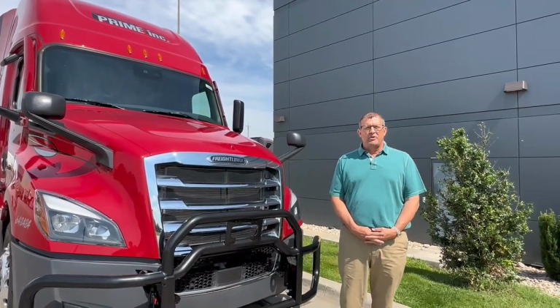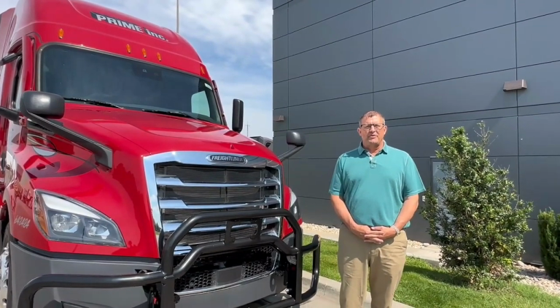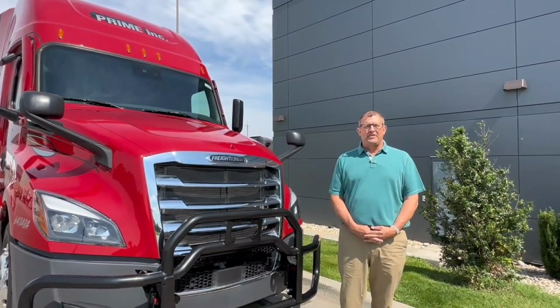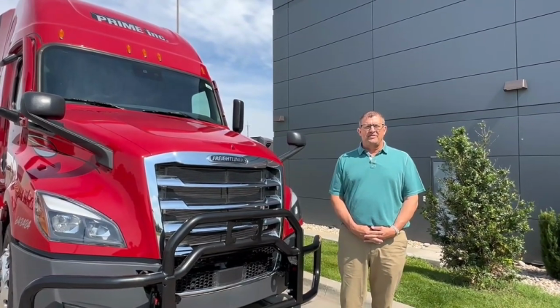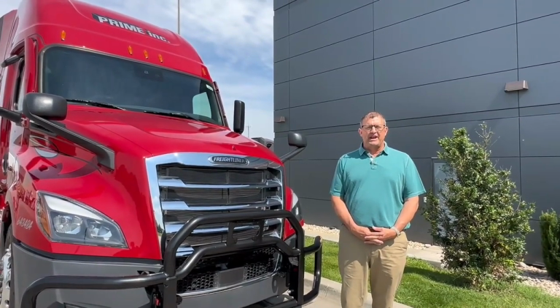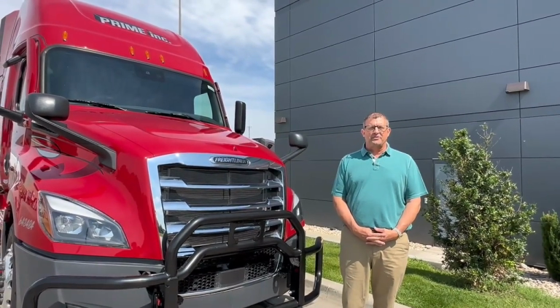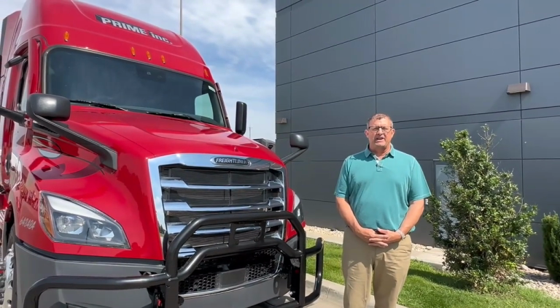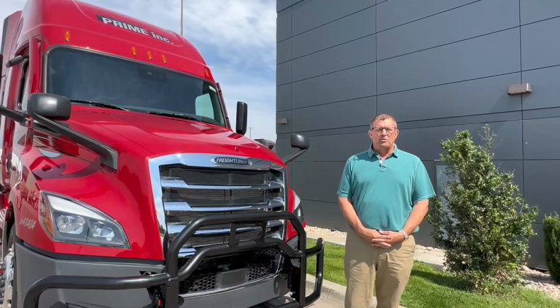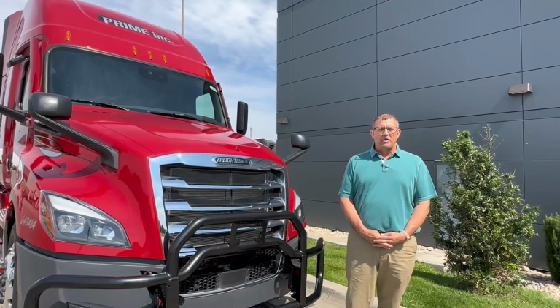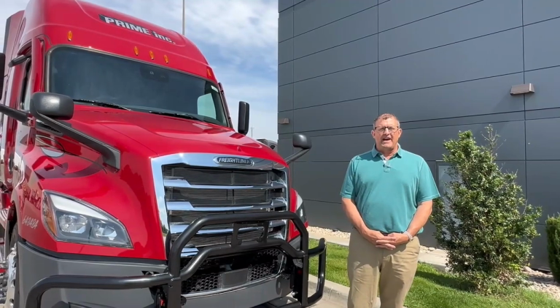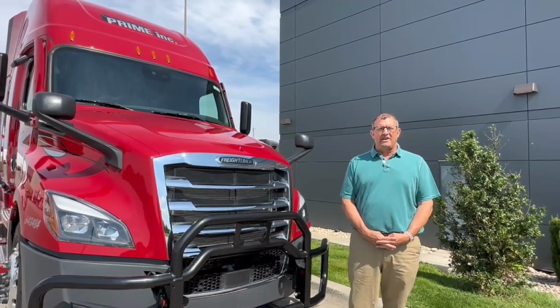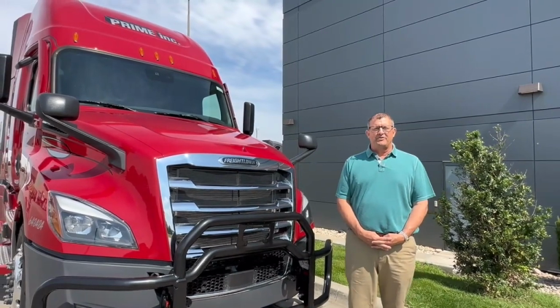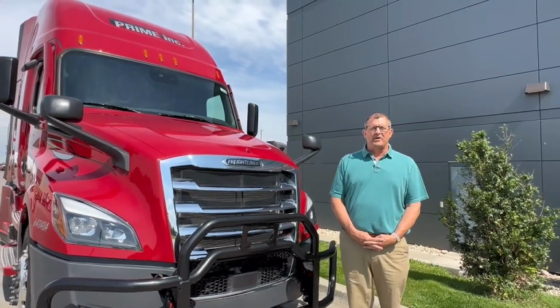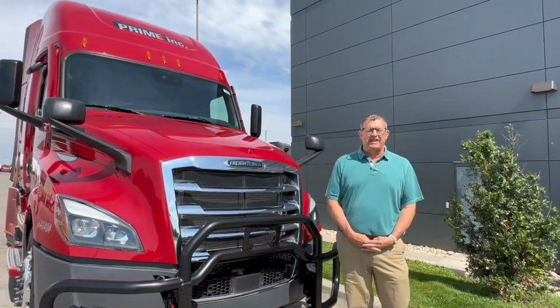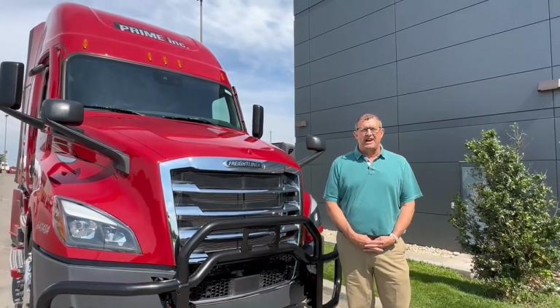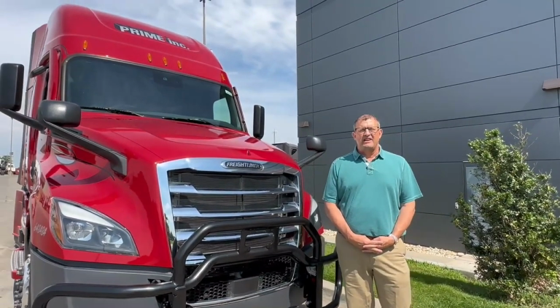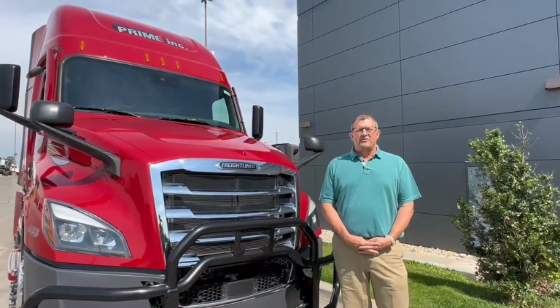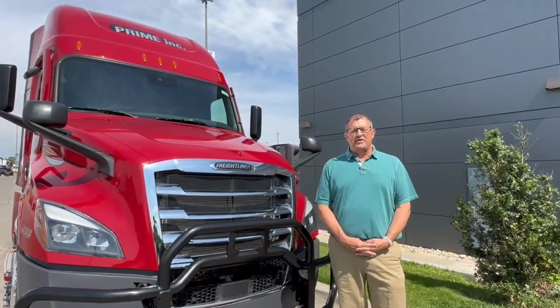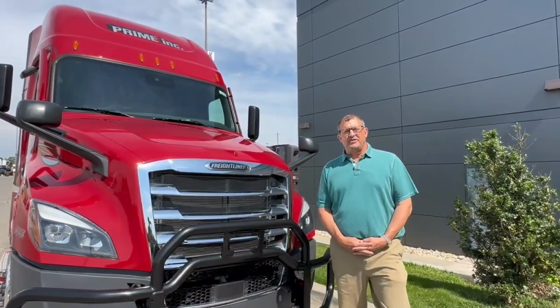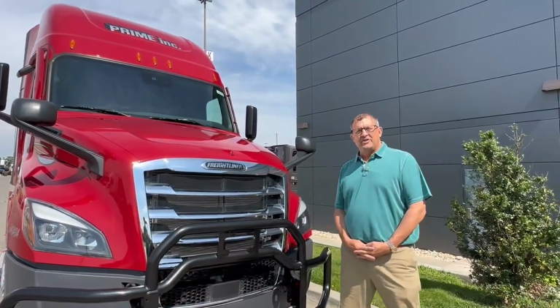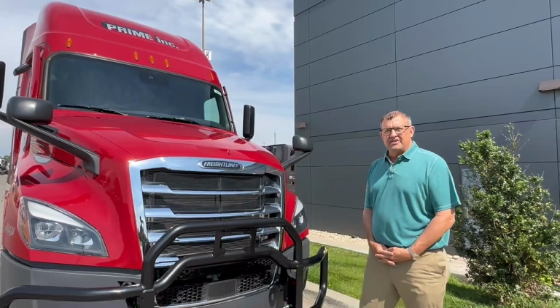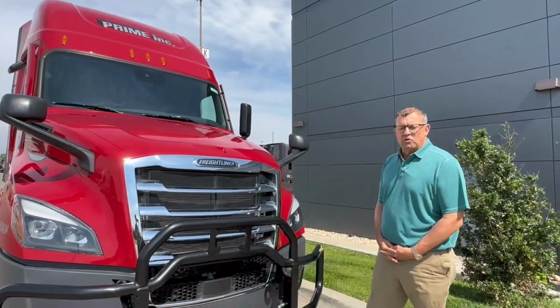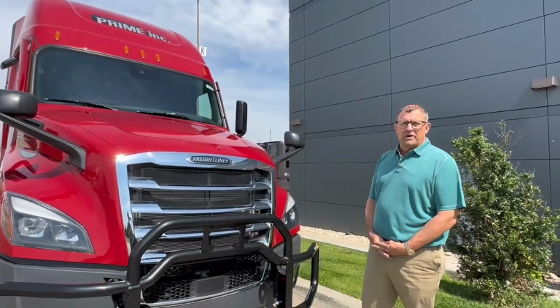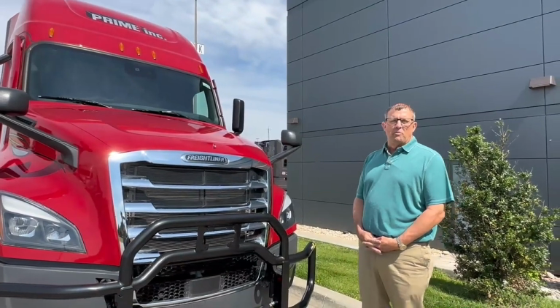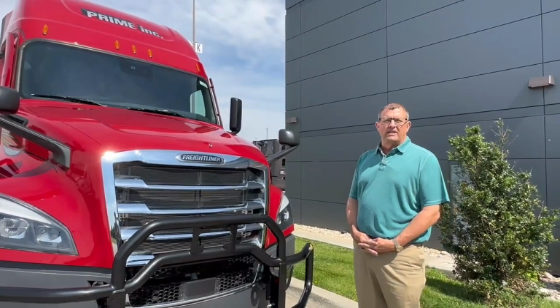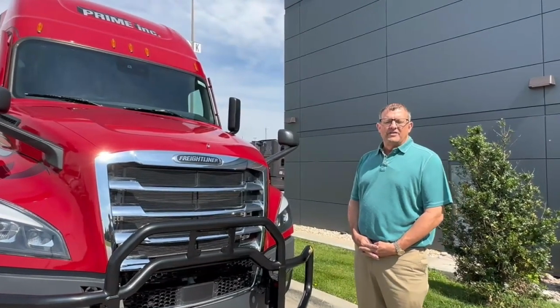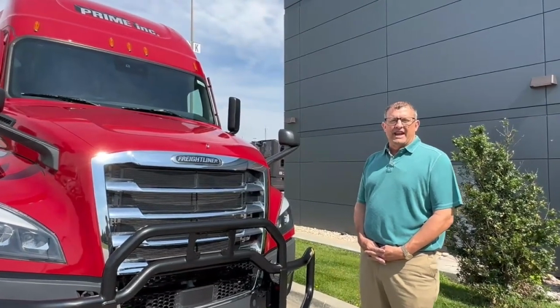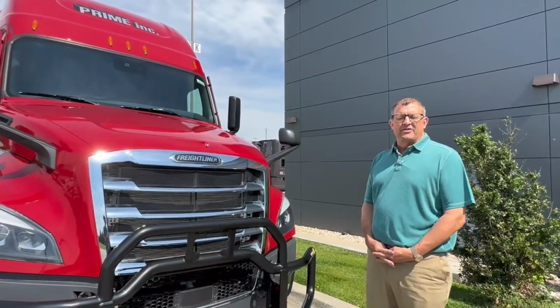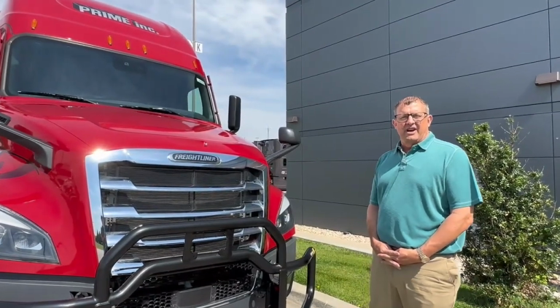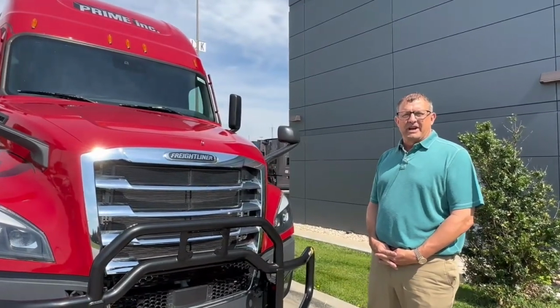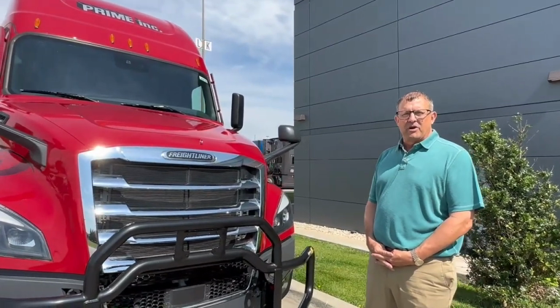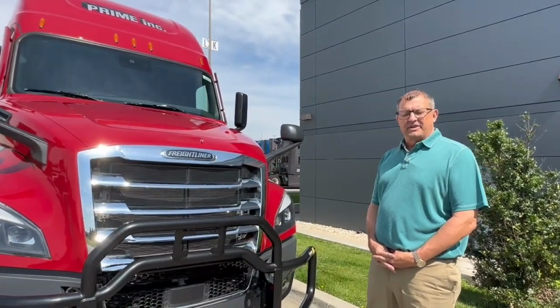Prime refers to this as their standard spec. We're going to work around the outside first and then go to the inside. First of all, as you'll notice, this is a 2024 model — the standard spec in the Prime Fleet.